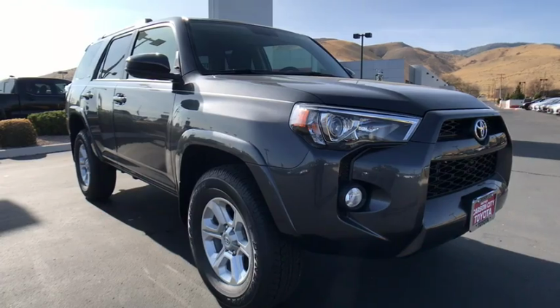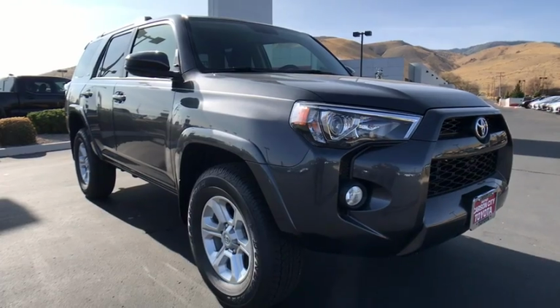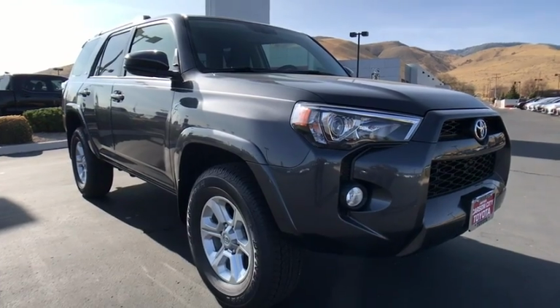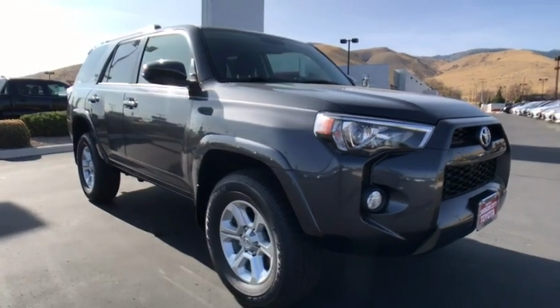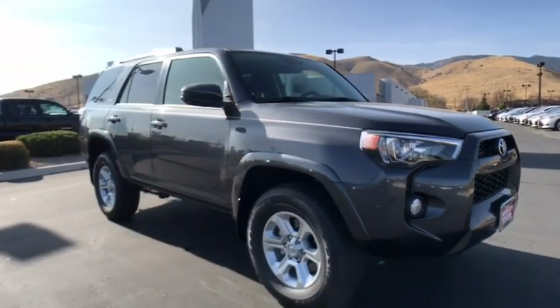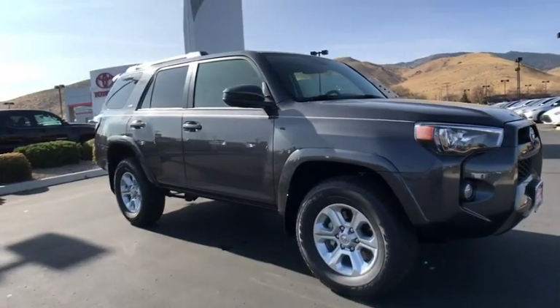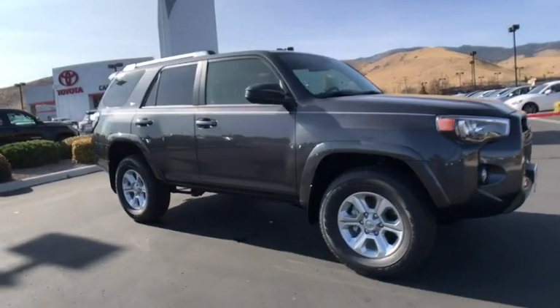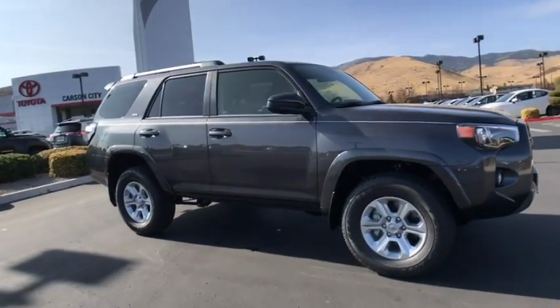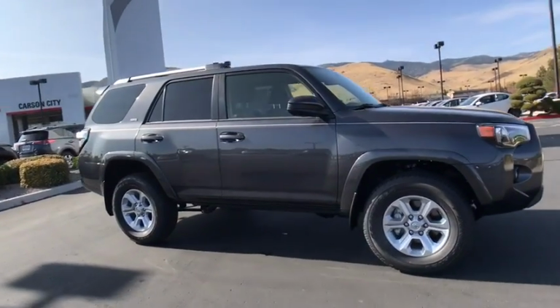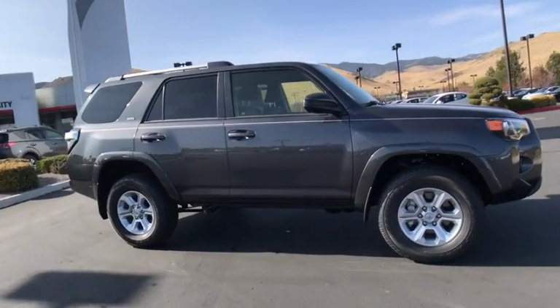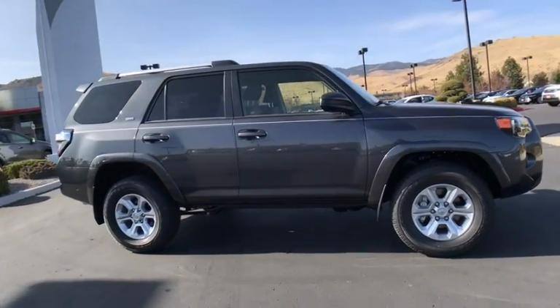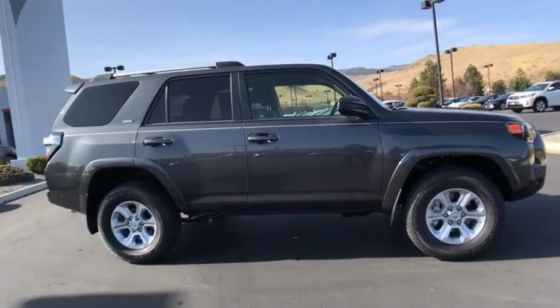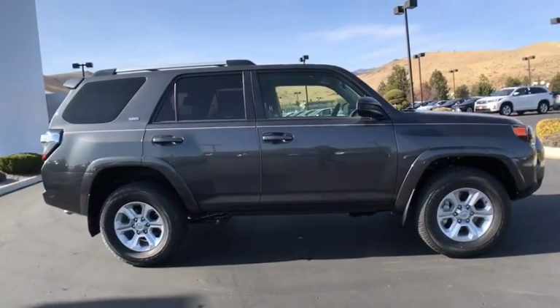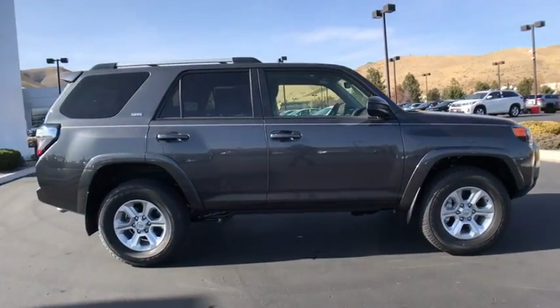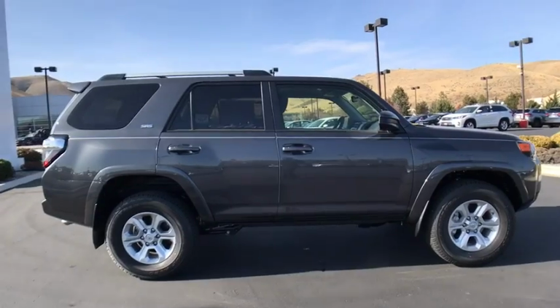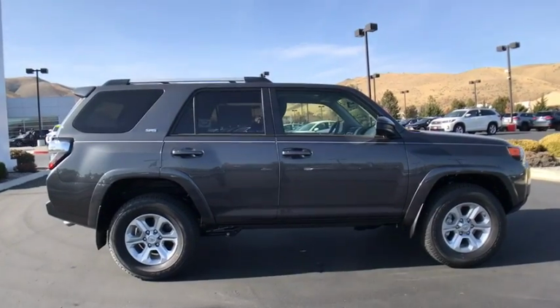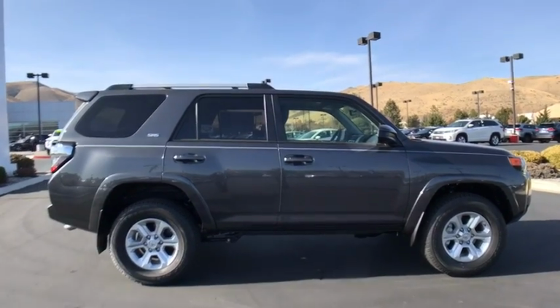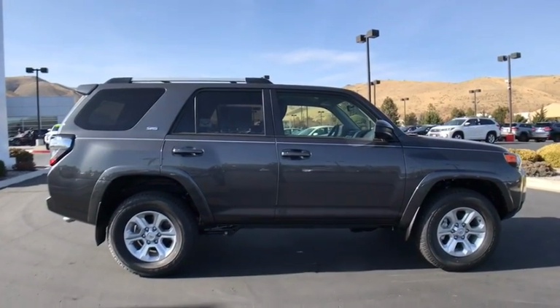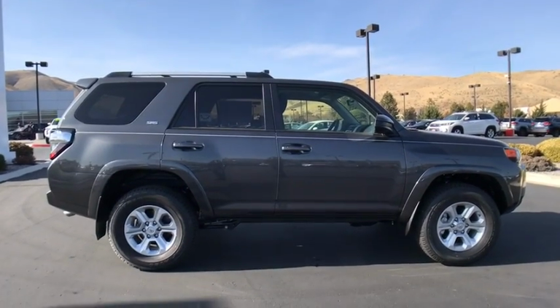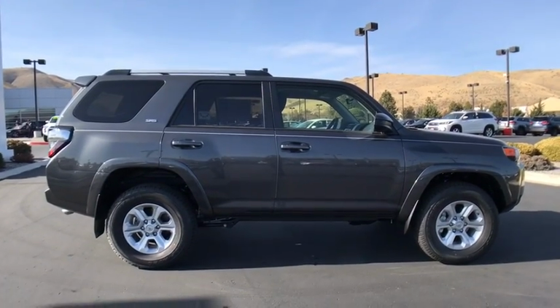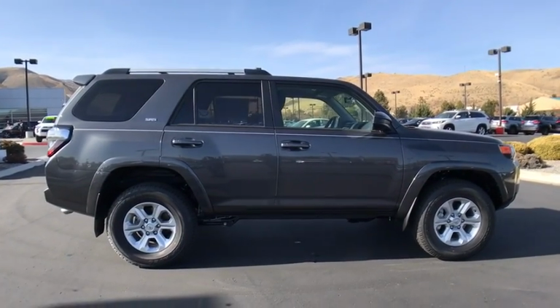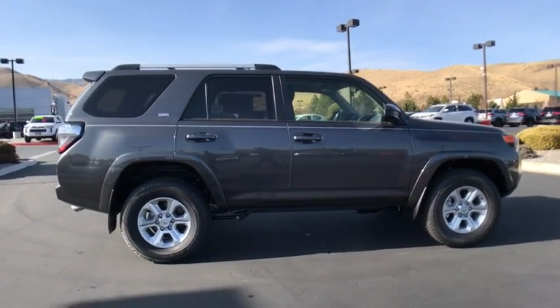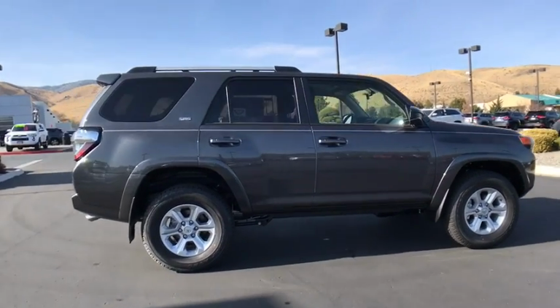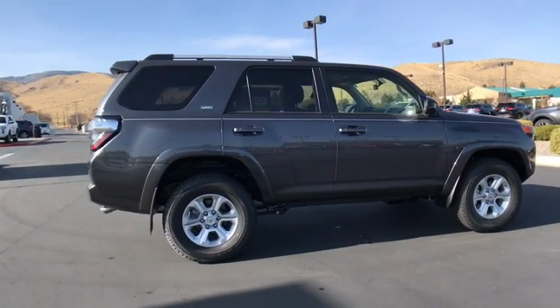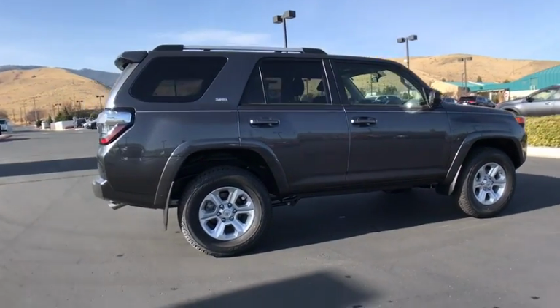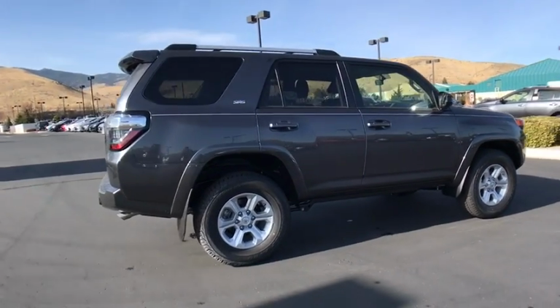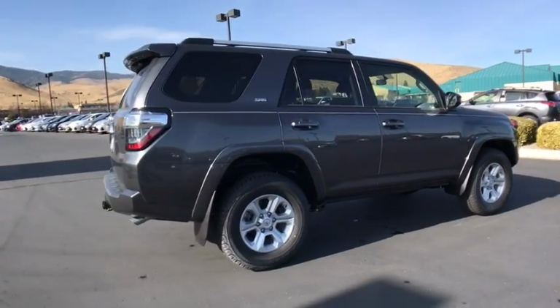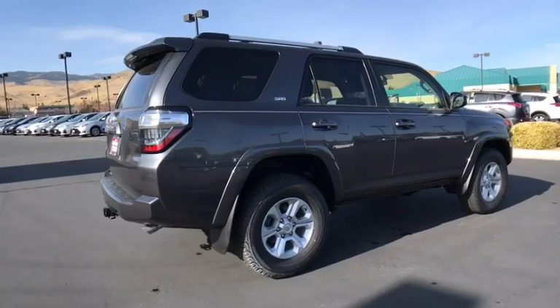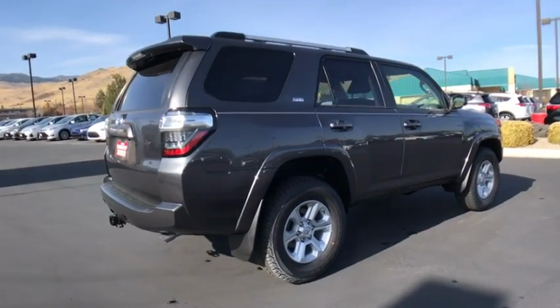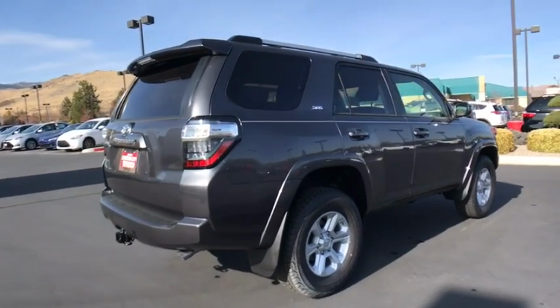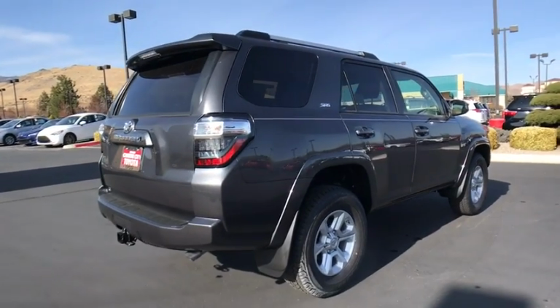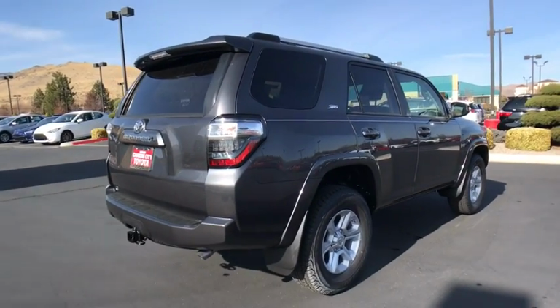2019 Toyota 4Runner. 4Runner durability is unbeatable. There are more 4Runners on the road today than any other midsize SUV. Here are some of this vehicle's great options.